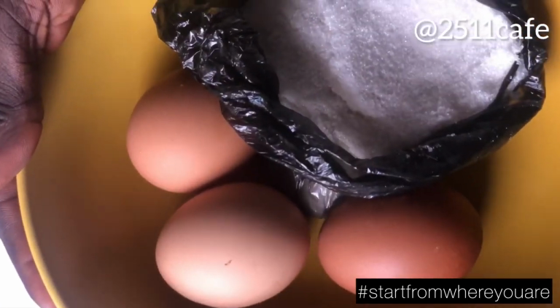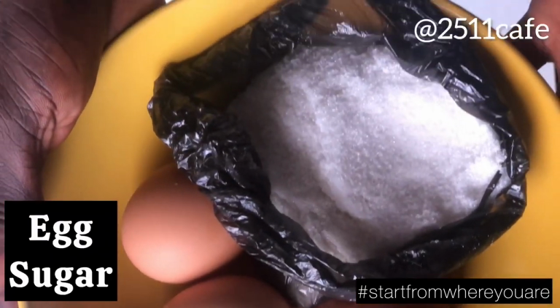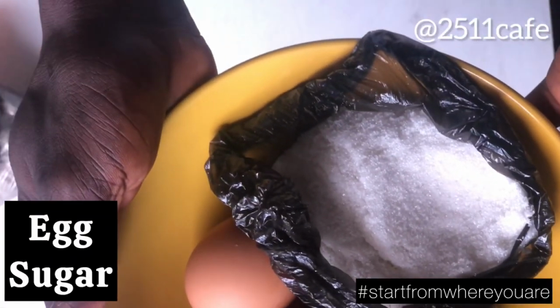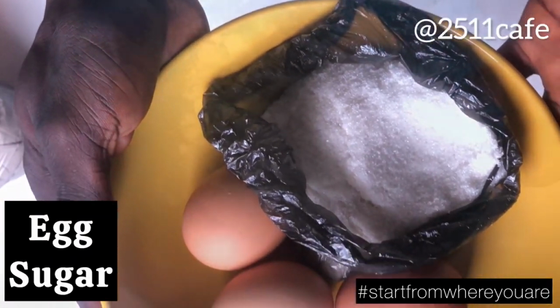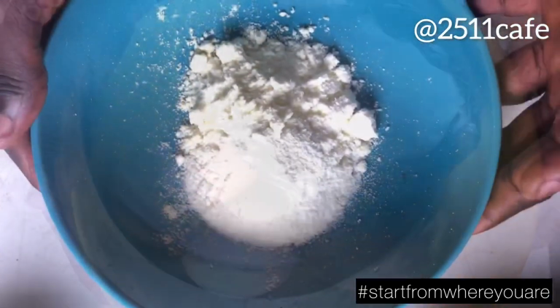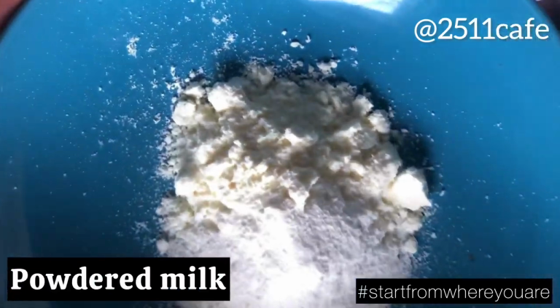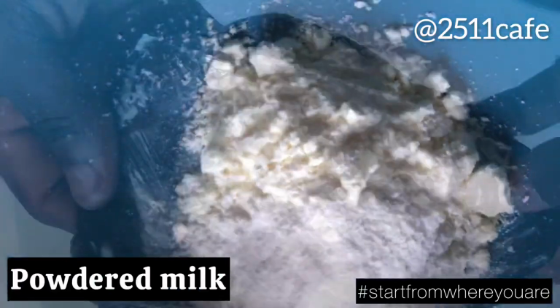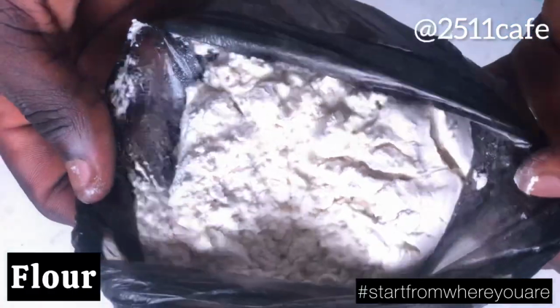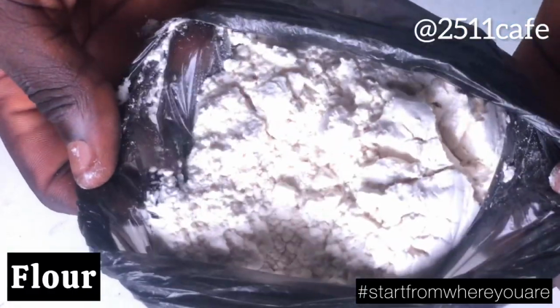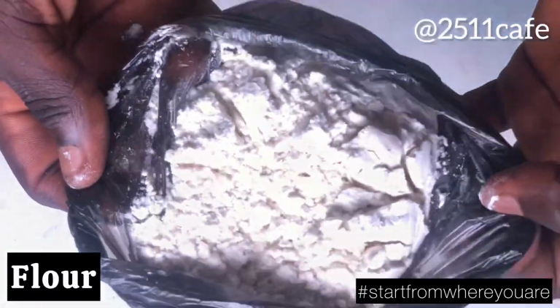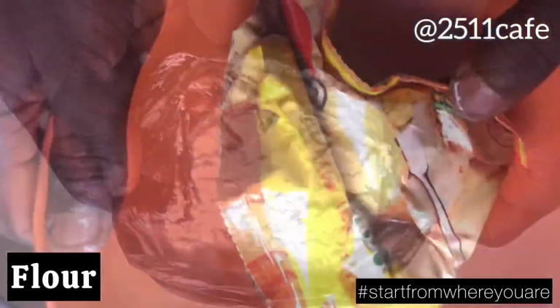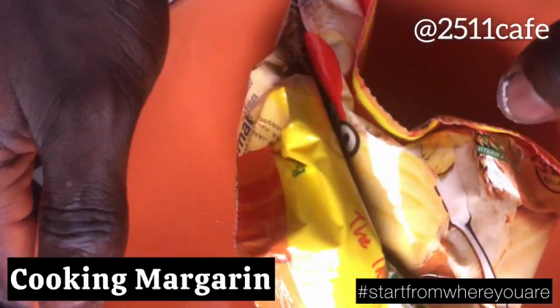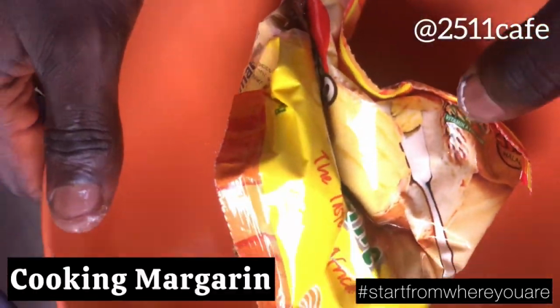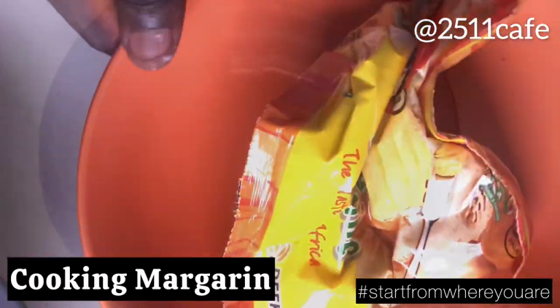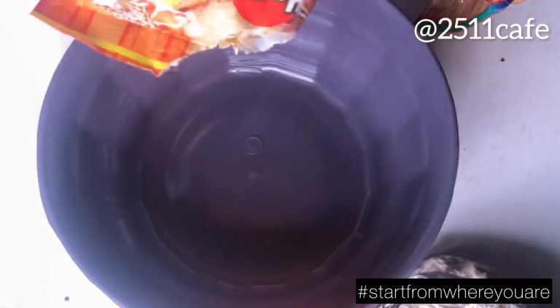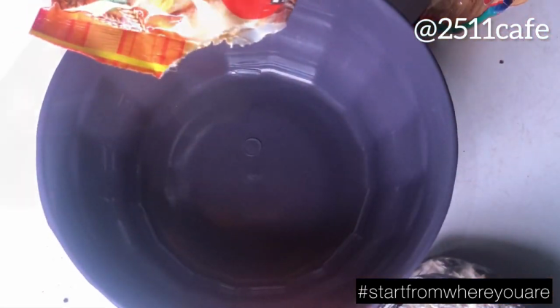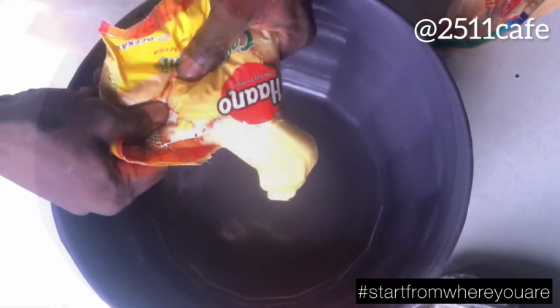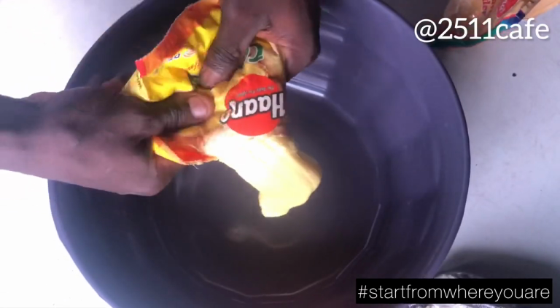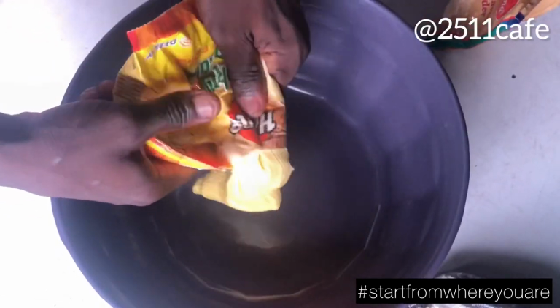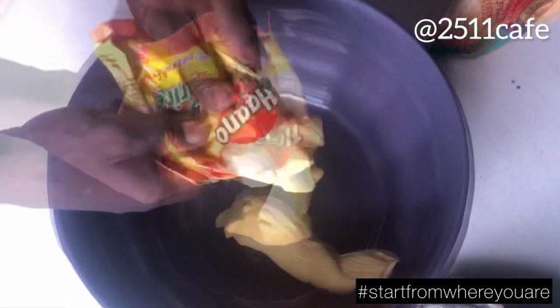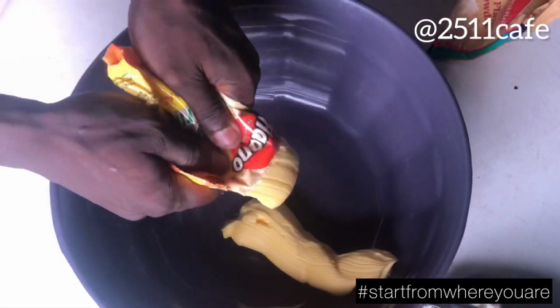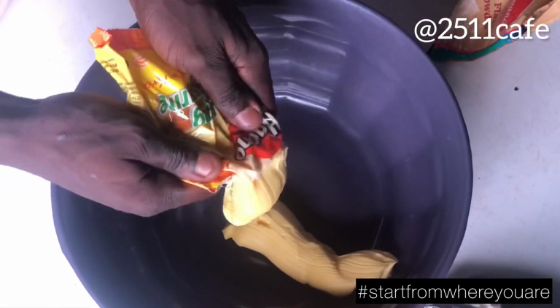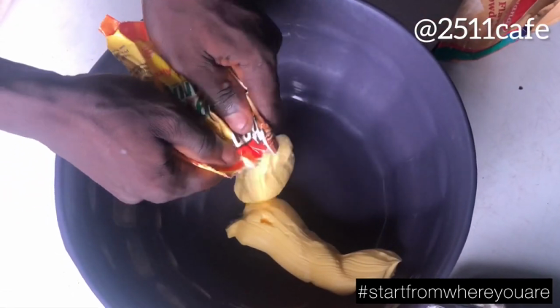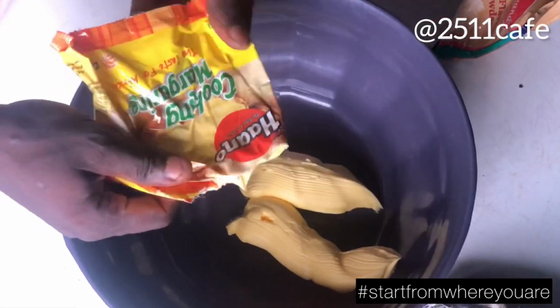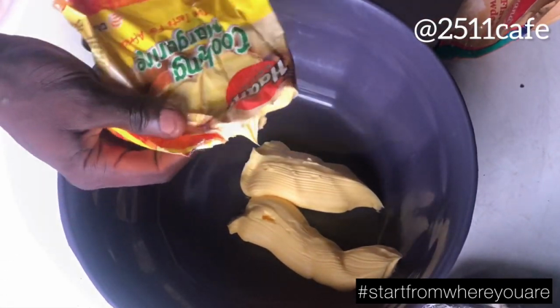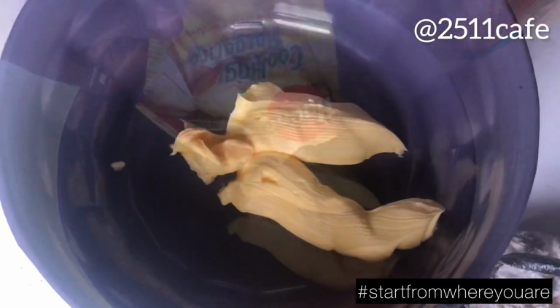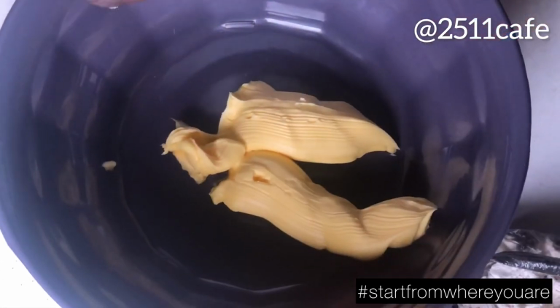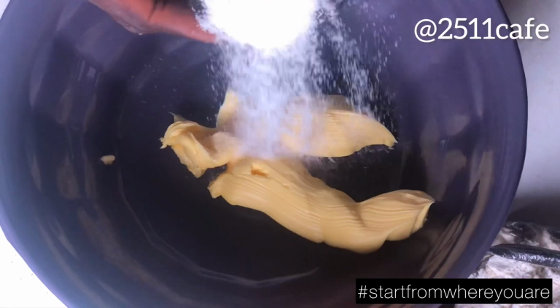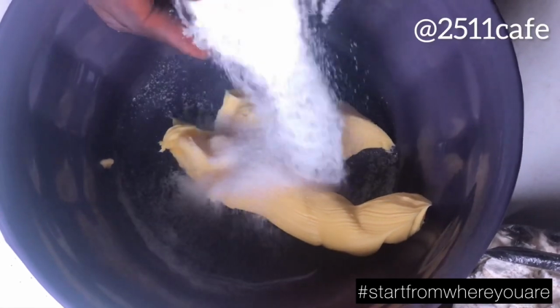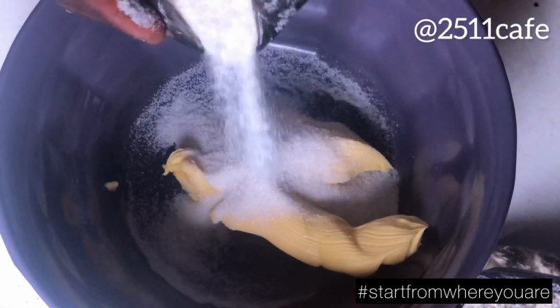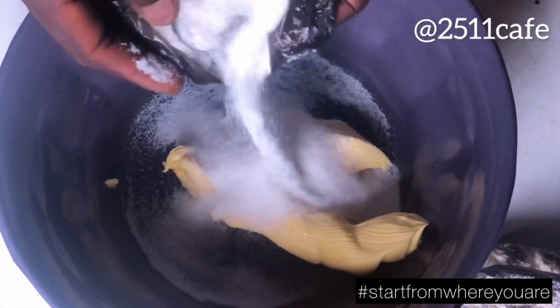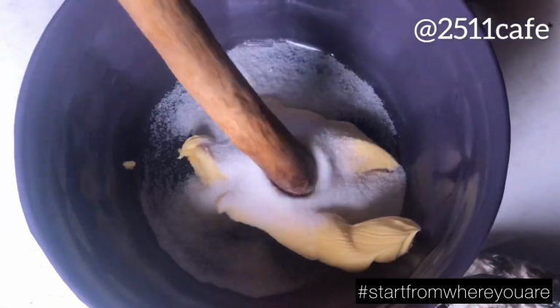So guys, we have three eggs, sugar, we have milk, powdered milk, we have flour, we have our margarine, our agro margarine. So now, baking bowl. We'll put in our agro butter, agro margarine first, then add in sugar.